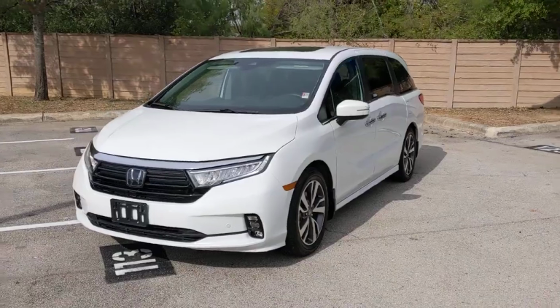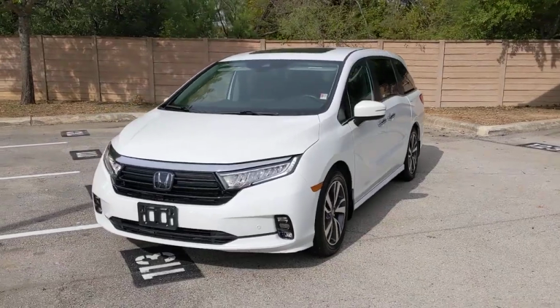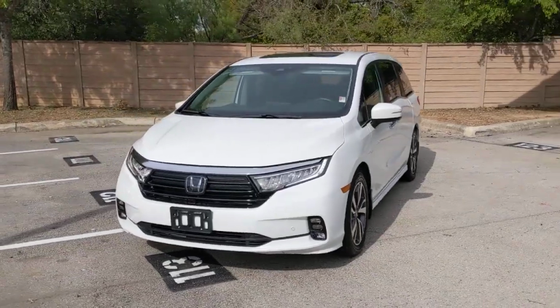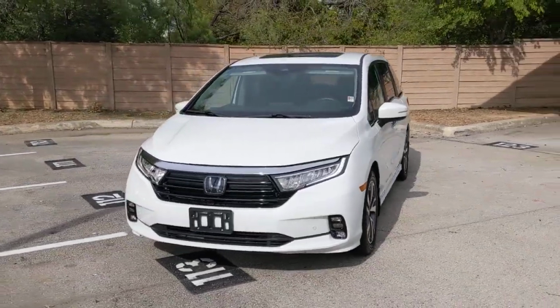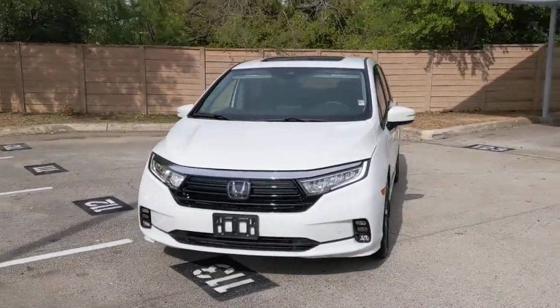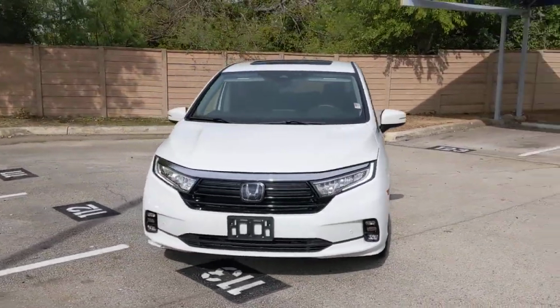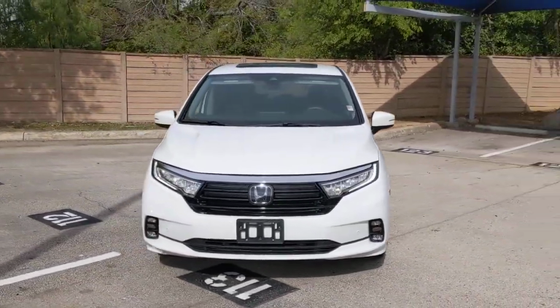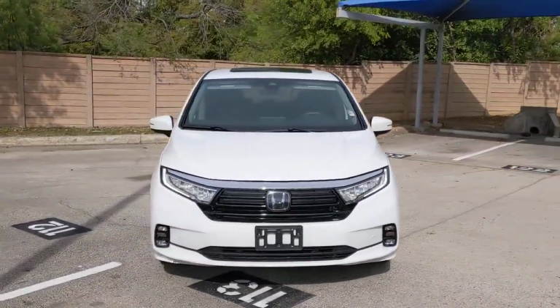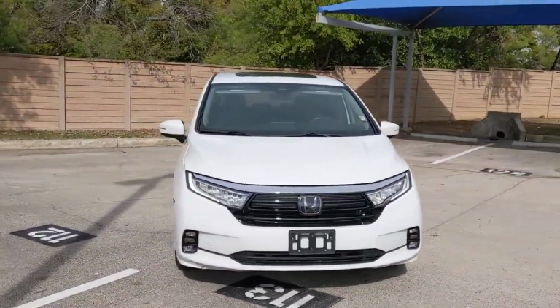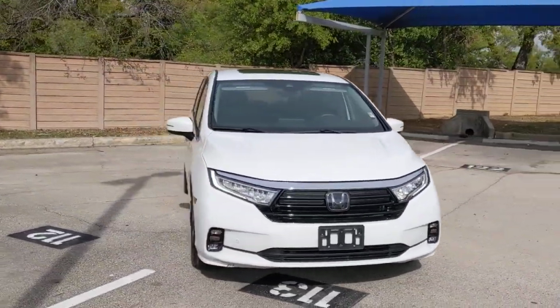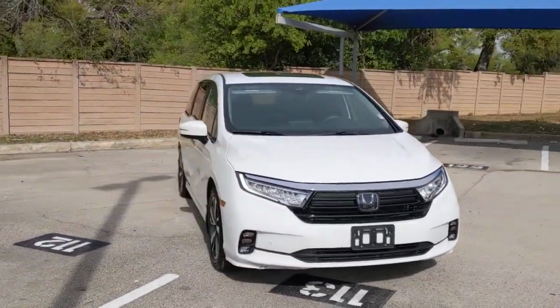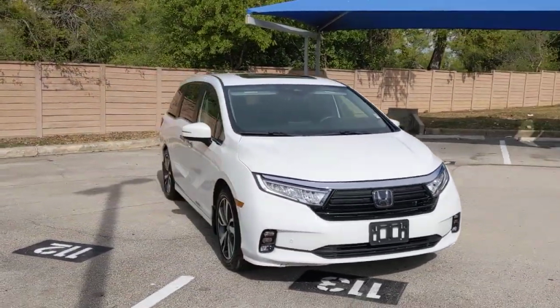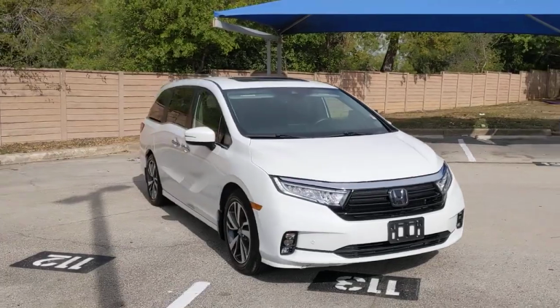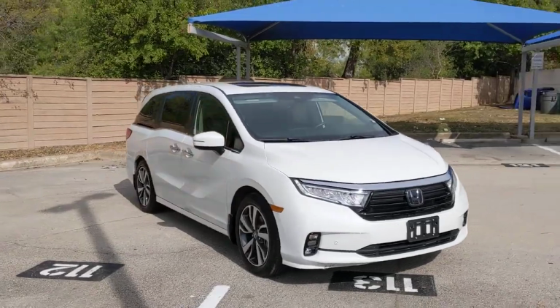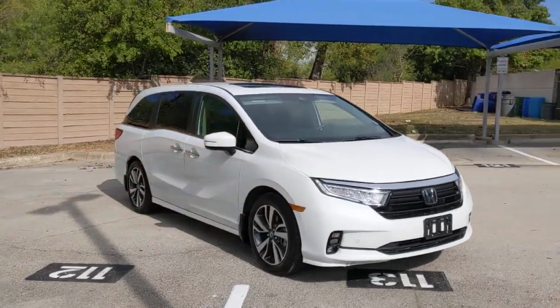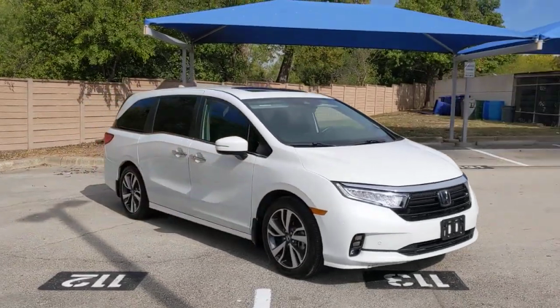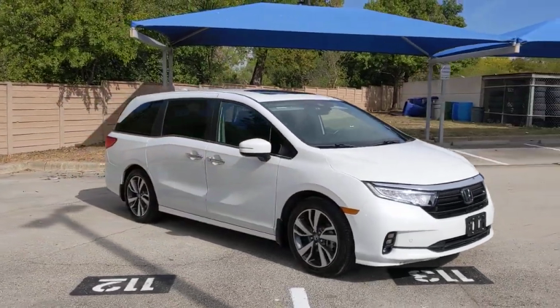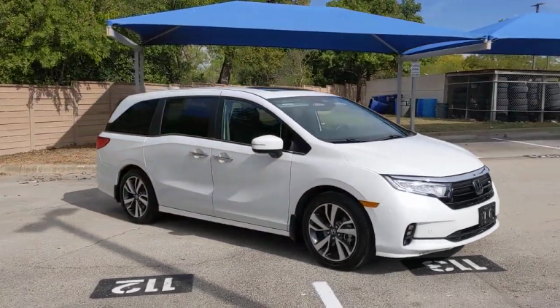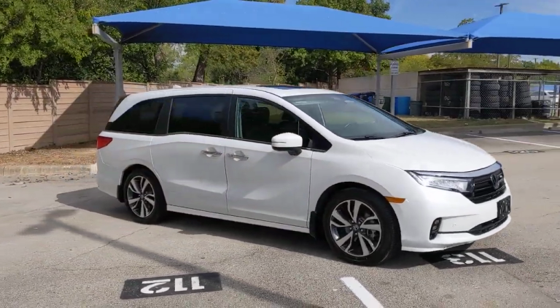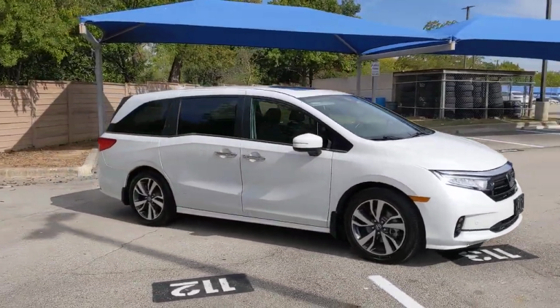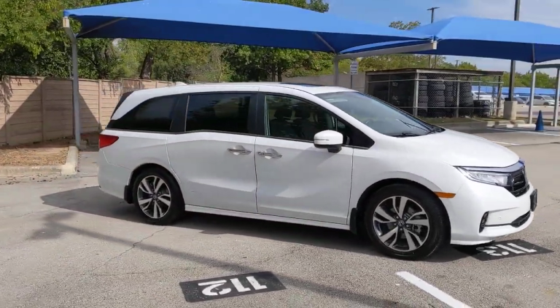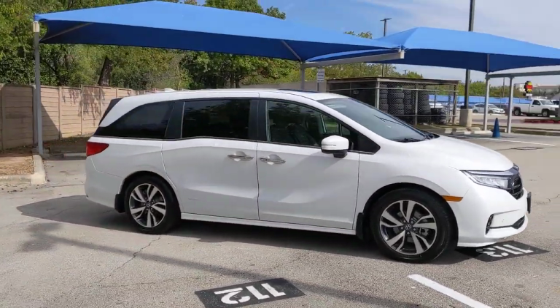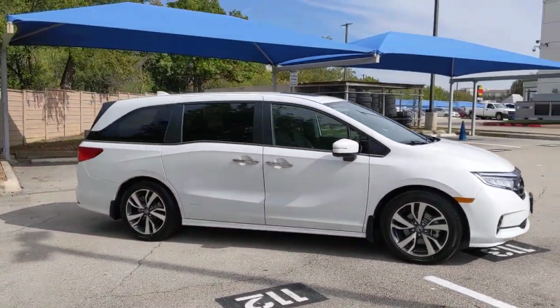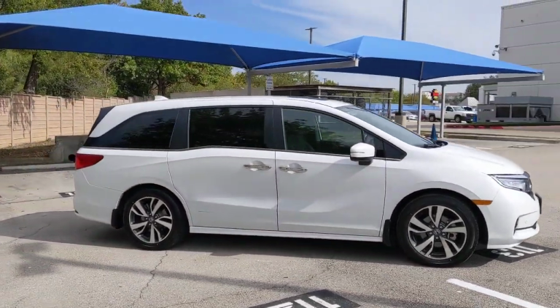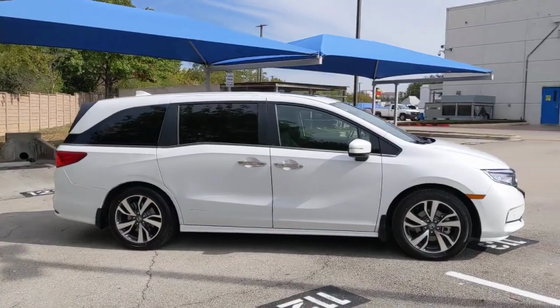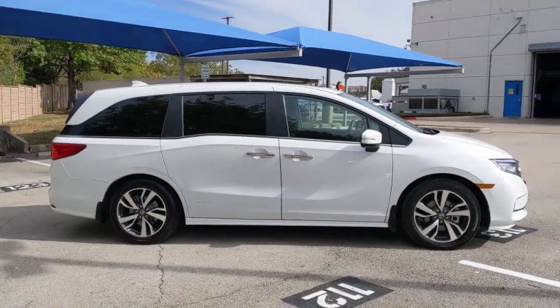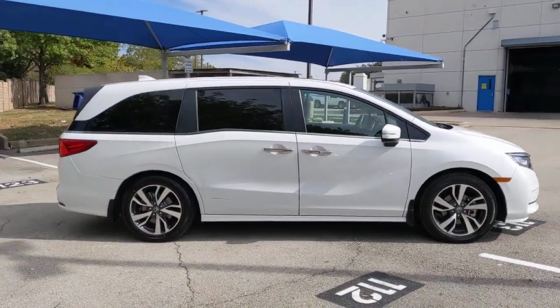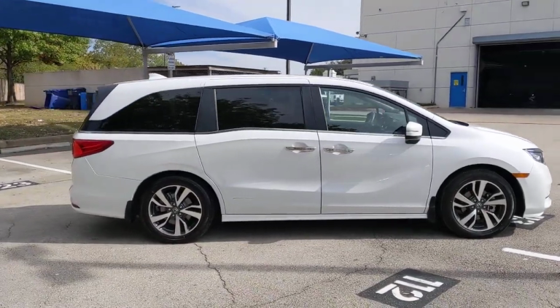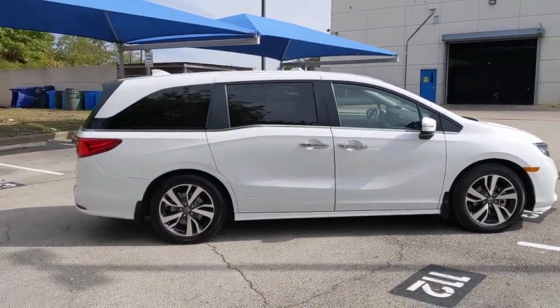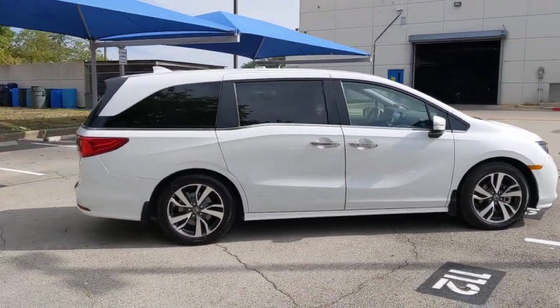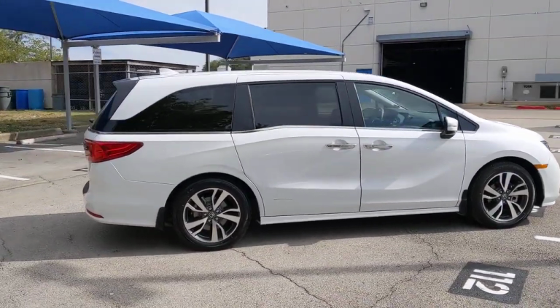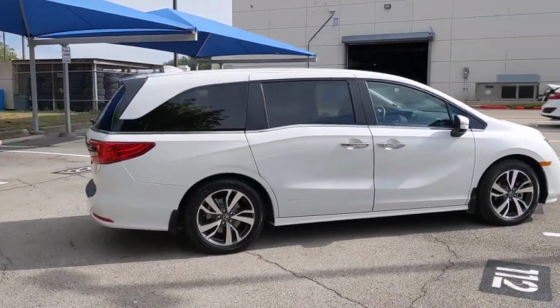Go home happy with the 2022 Honda Odyssey. This vehicle is an outstanding buy with fewer than 10,000 miles on the odometer. You'll feel safe and relaxed on every excursion in this comfortable and stylish Odyssey.